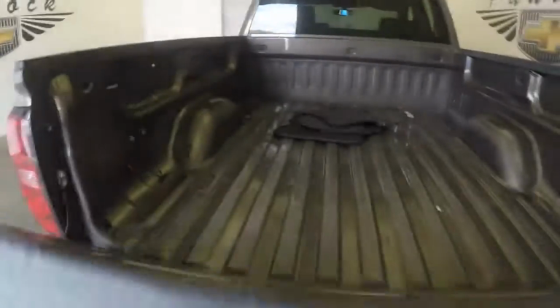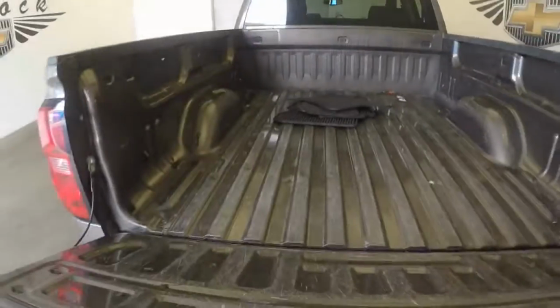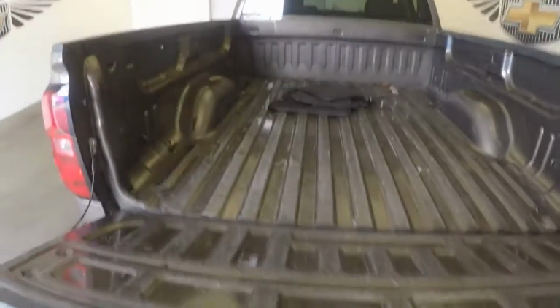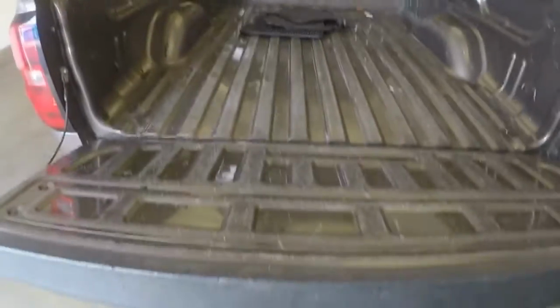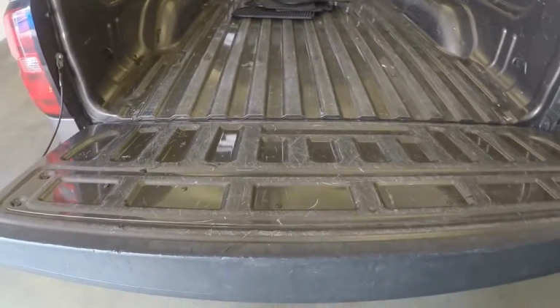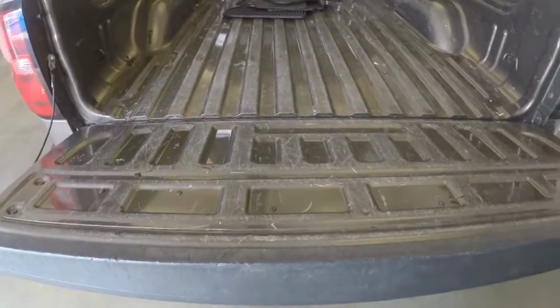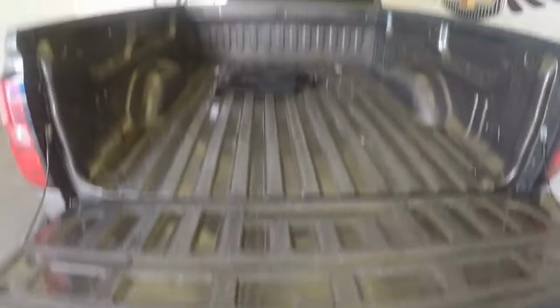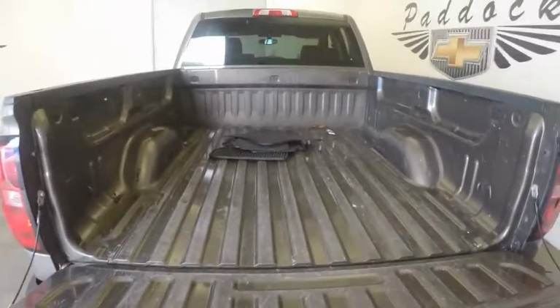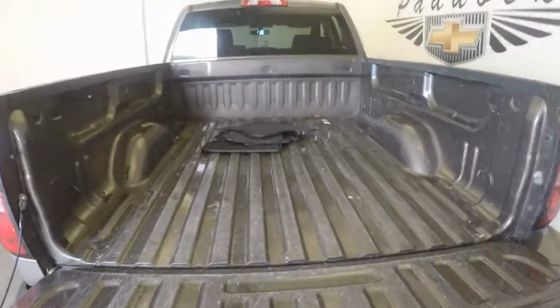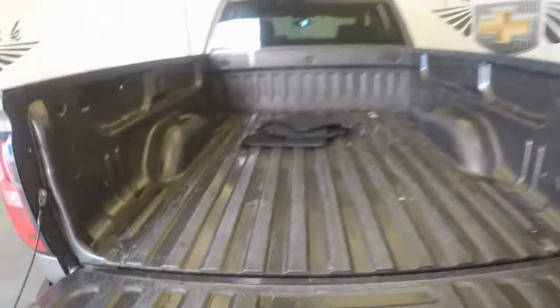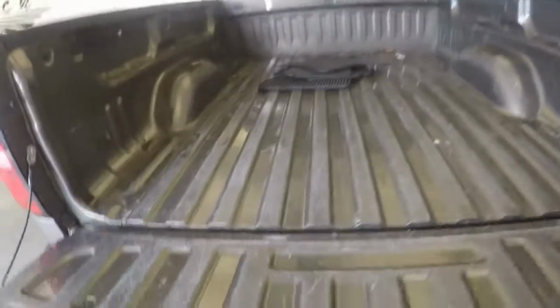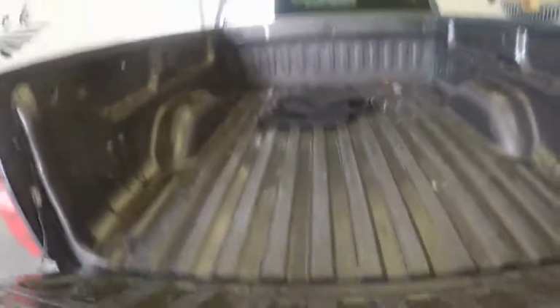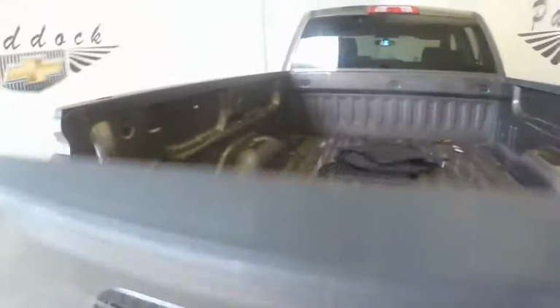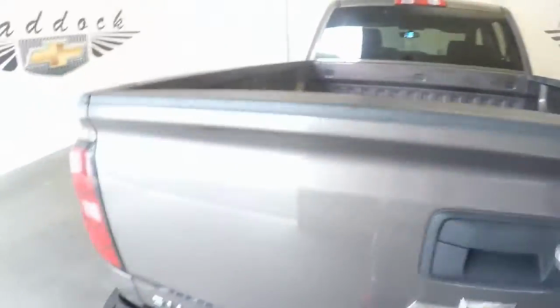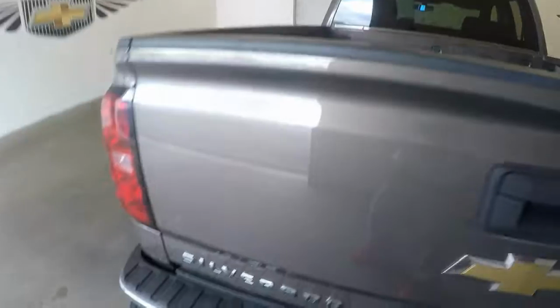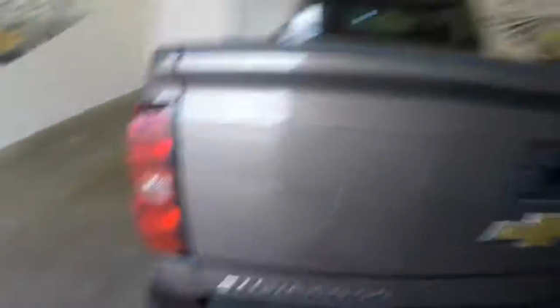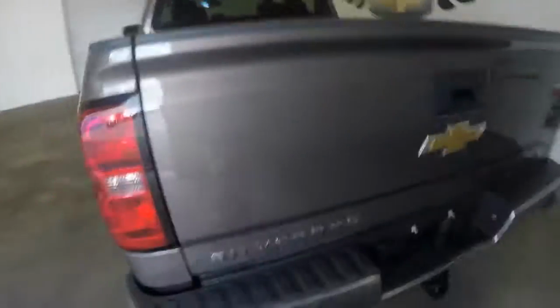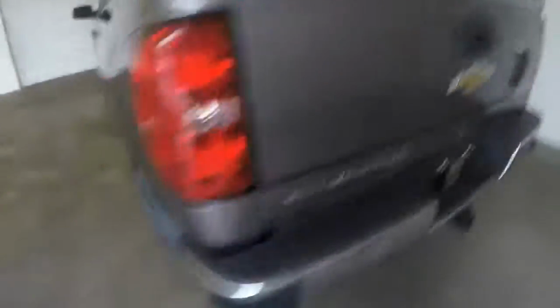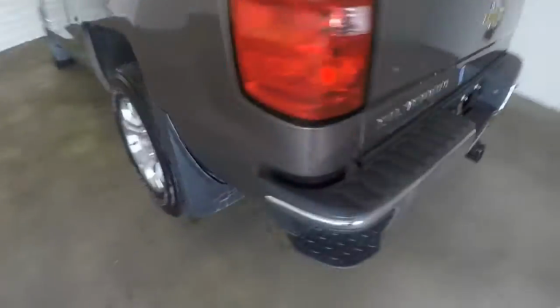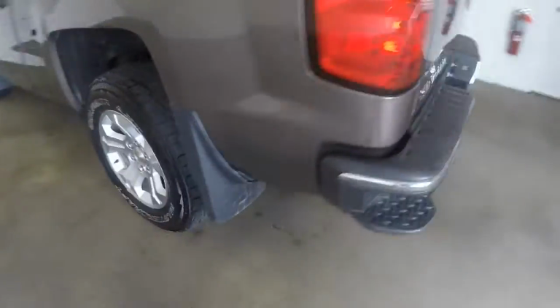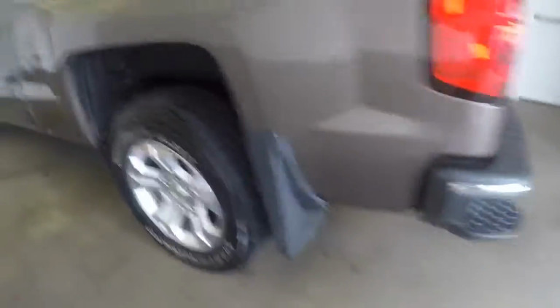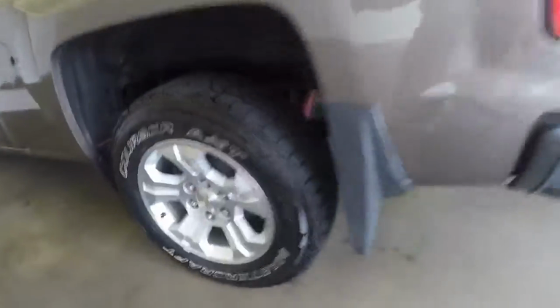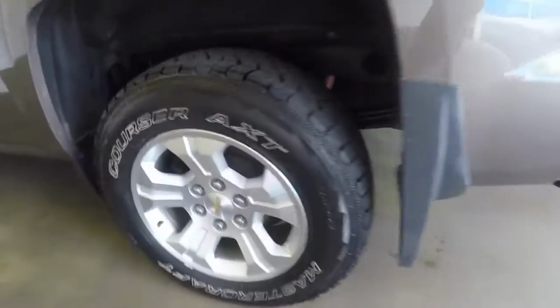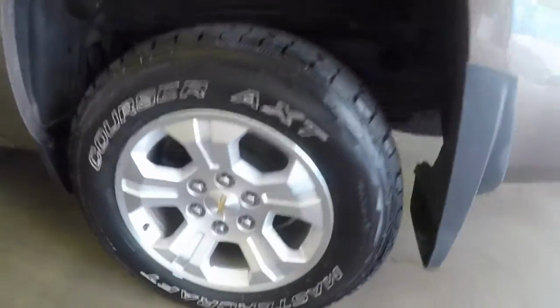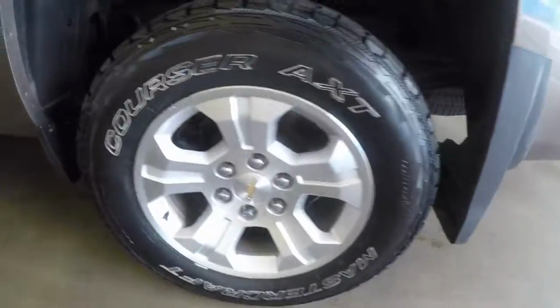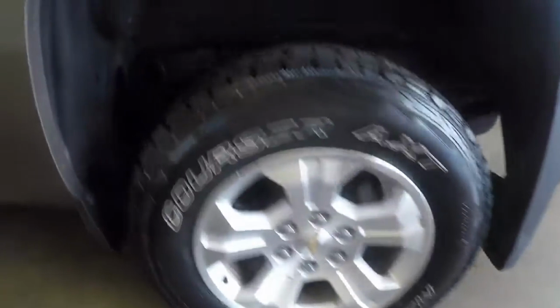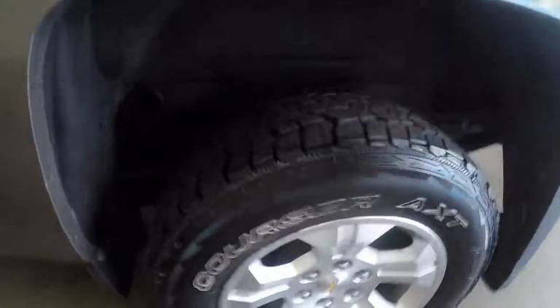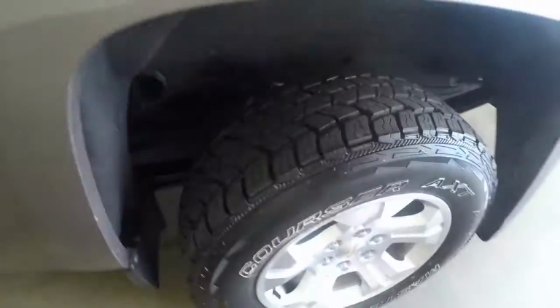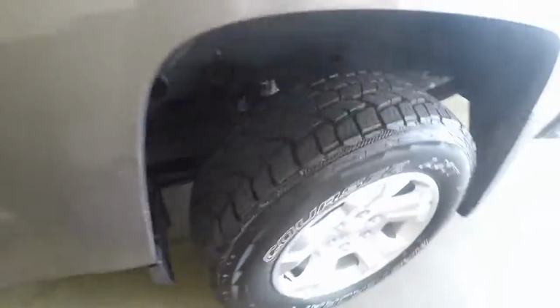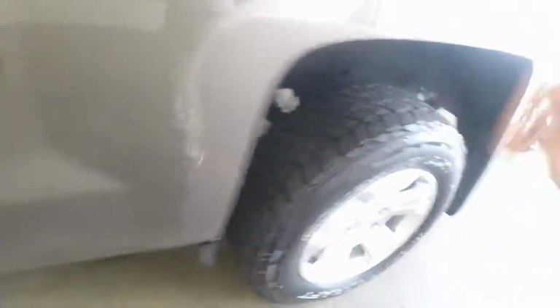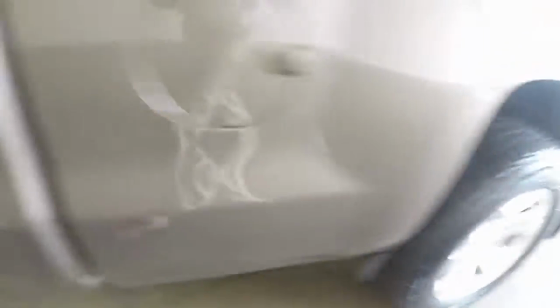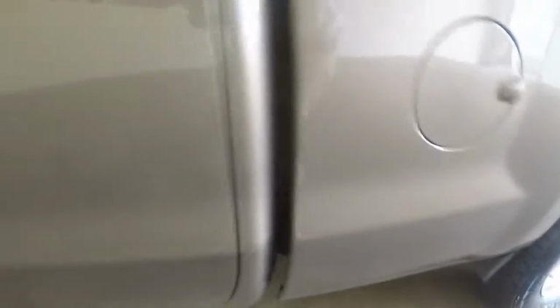It has the slow drop tailgate, nice alloy wheels, great tires, tons of tread.